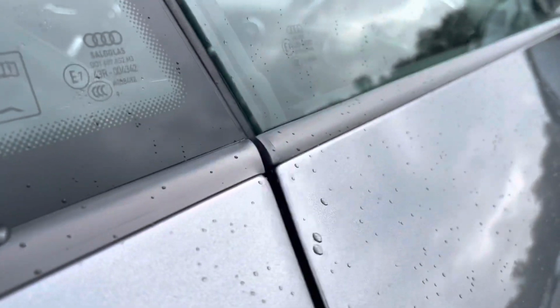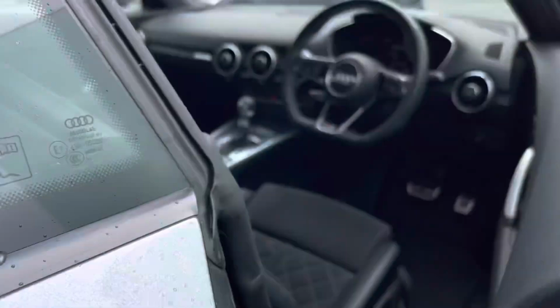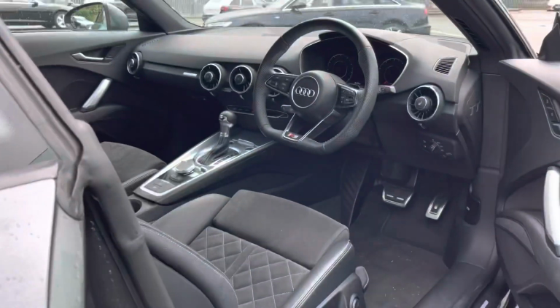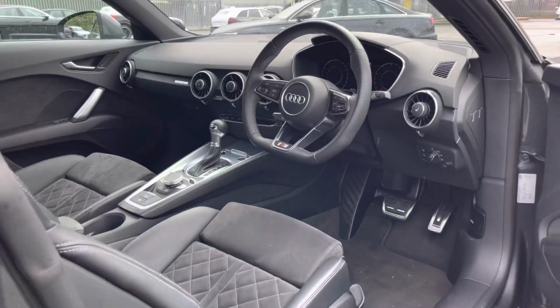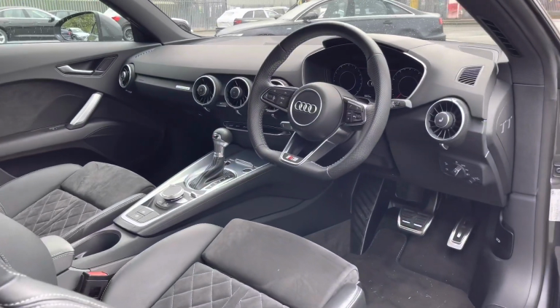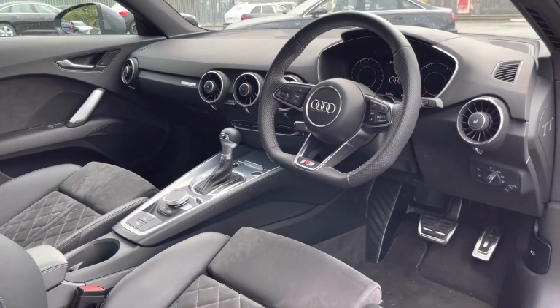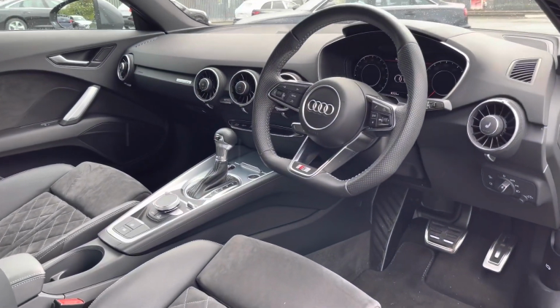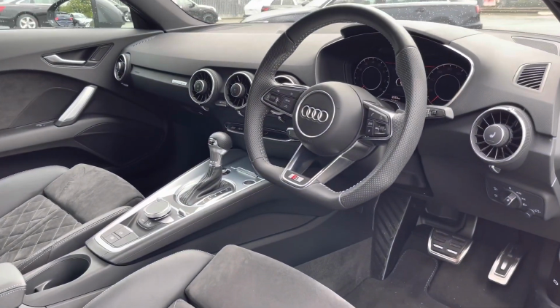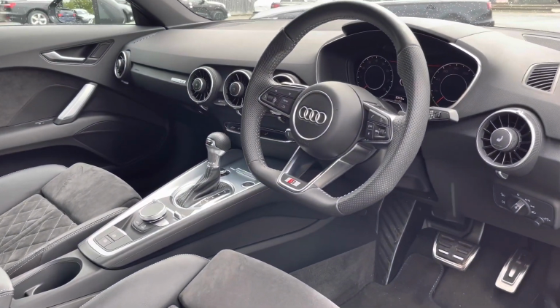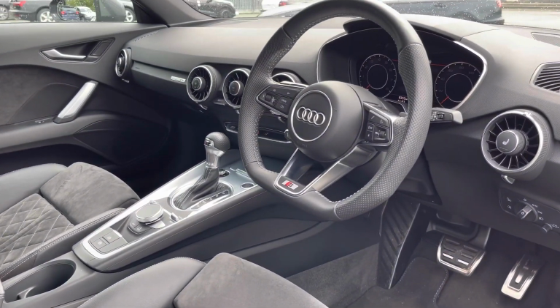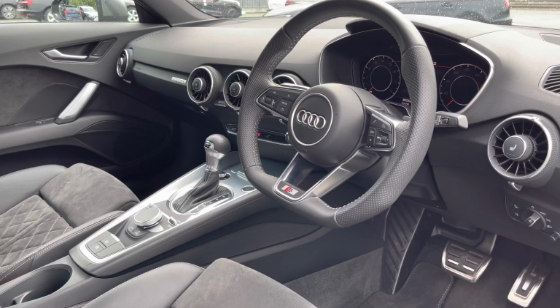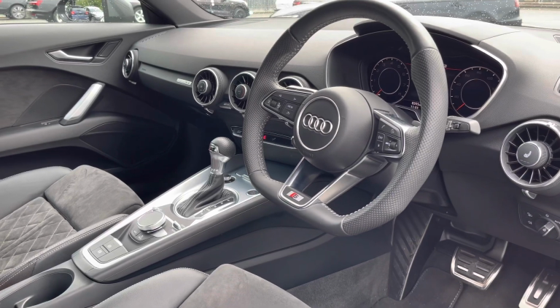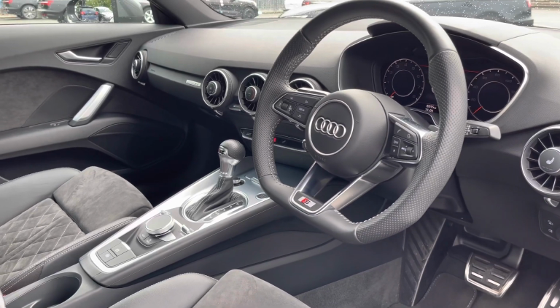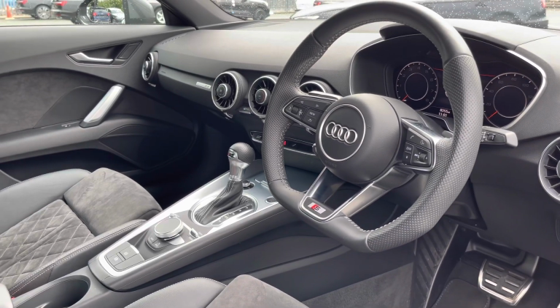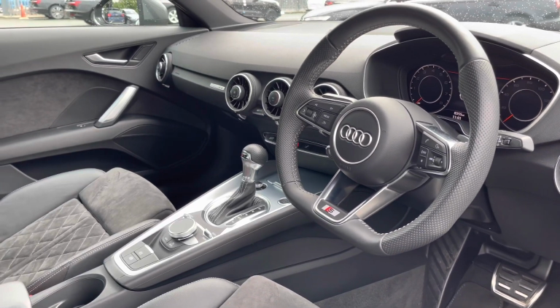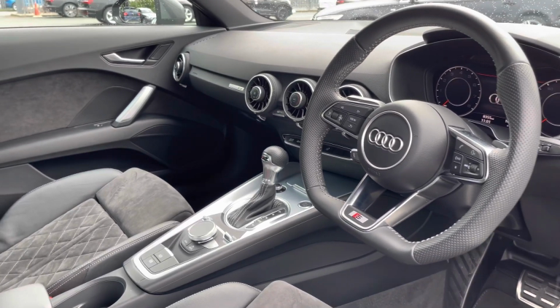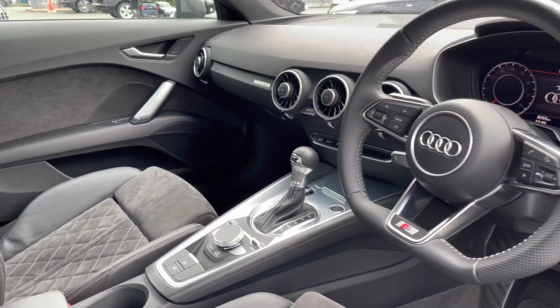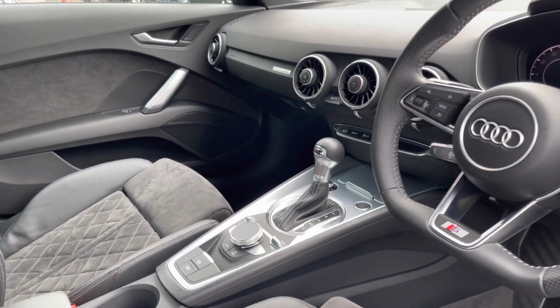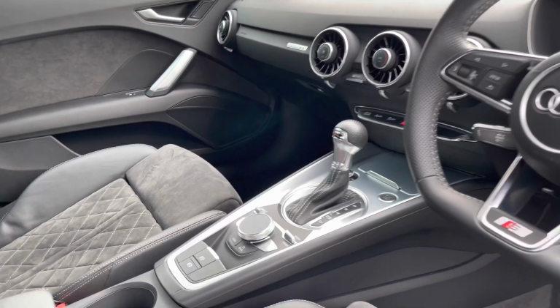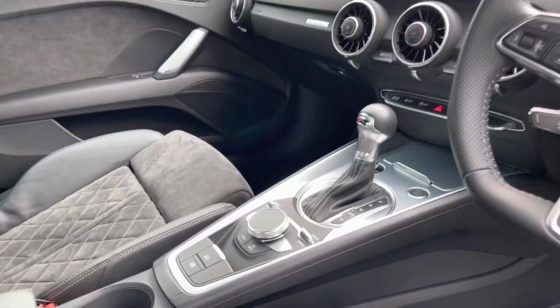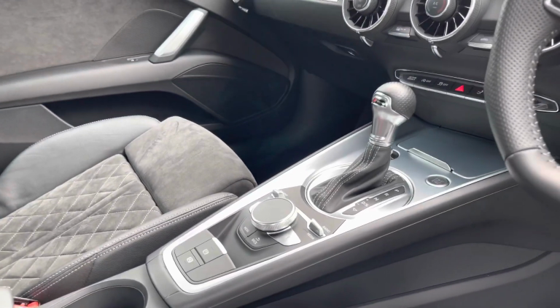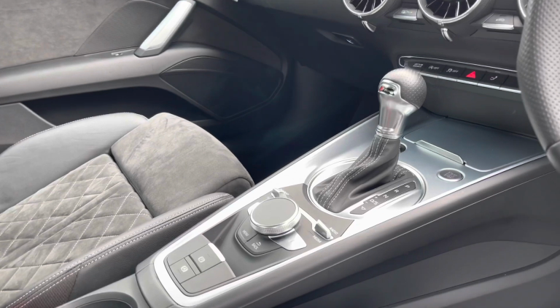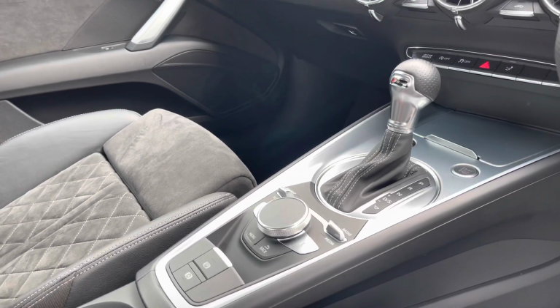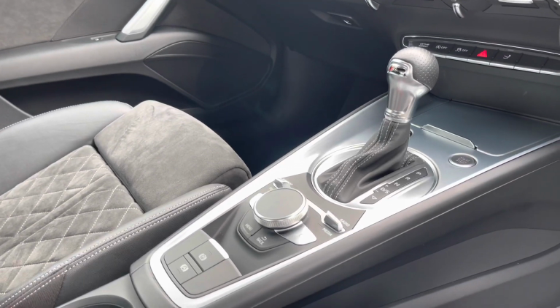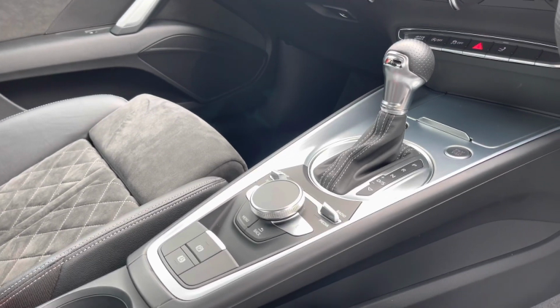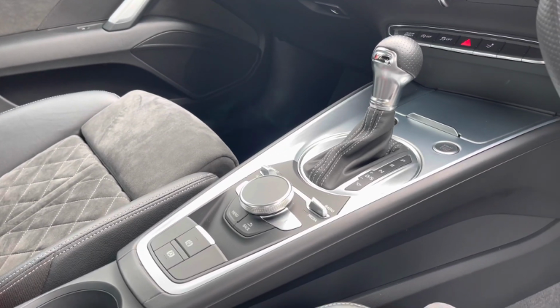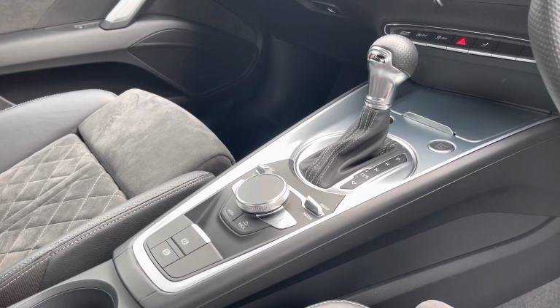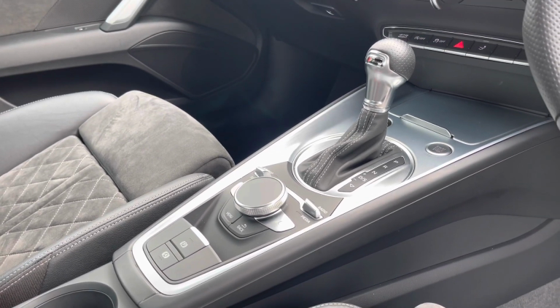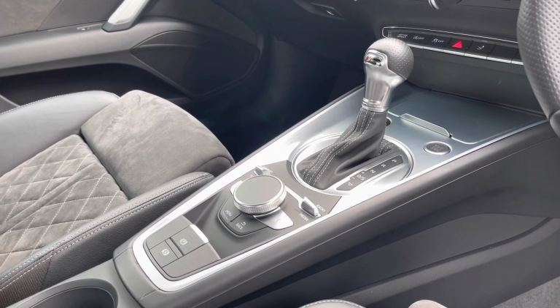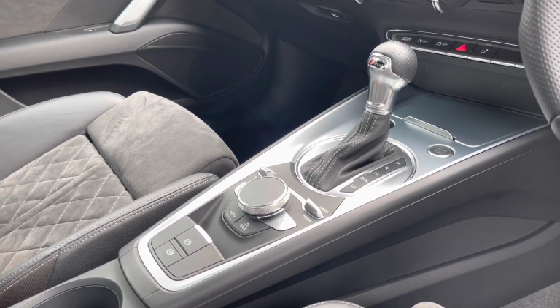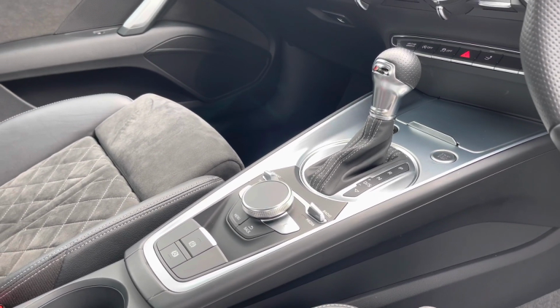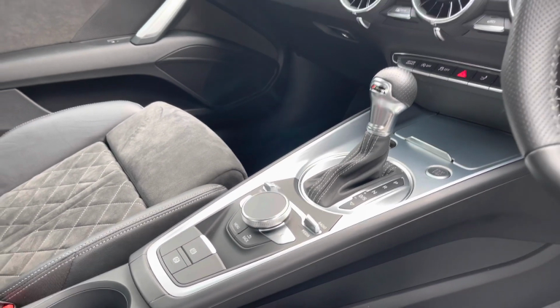Moving inside, we have an equally stunning interior. There's aluminium interior elements on the dashboard and centre console, which really uplift the interior ambience. Lower down, we have the automatic gearbox and electronic handbrake, really clearing up the interior for a clutter-free, stylish look.